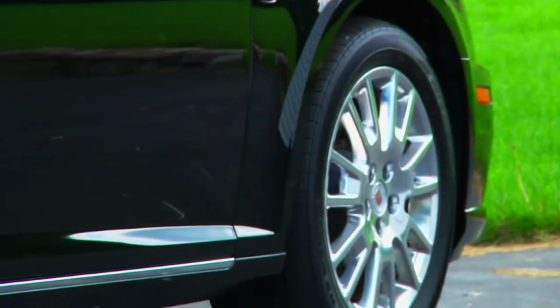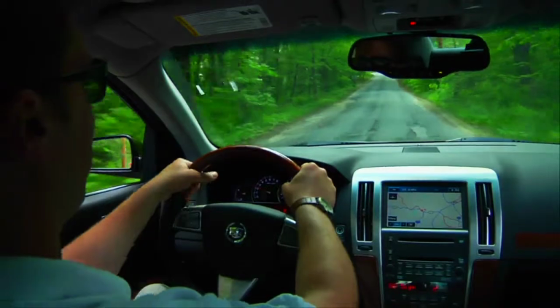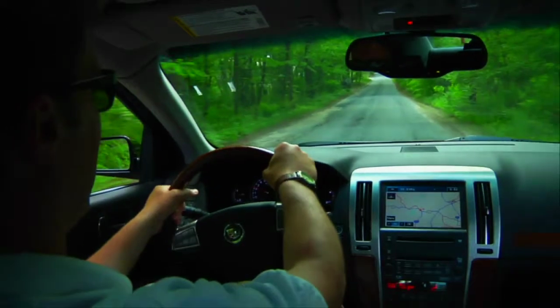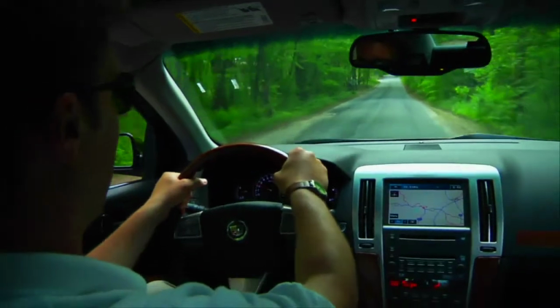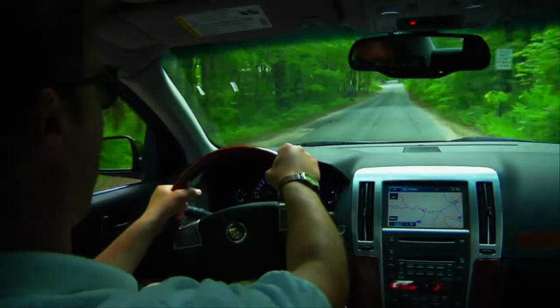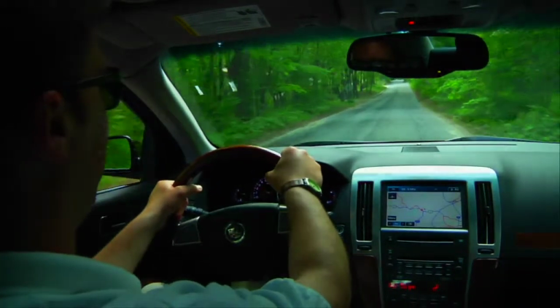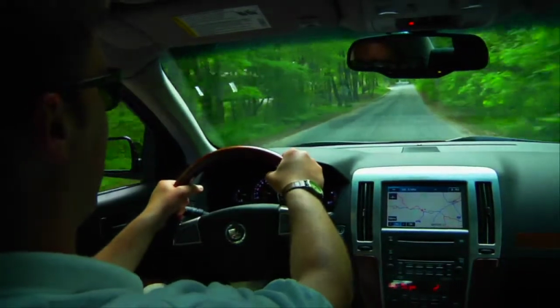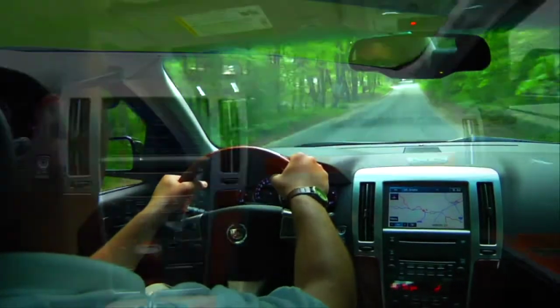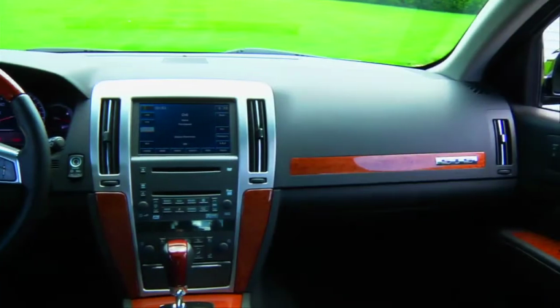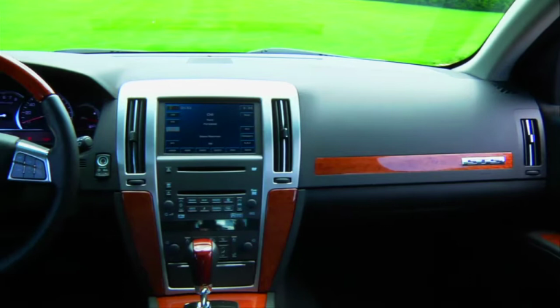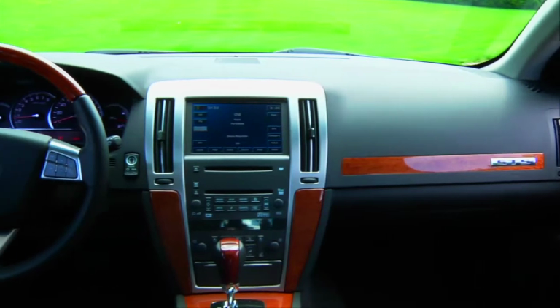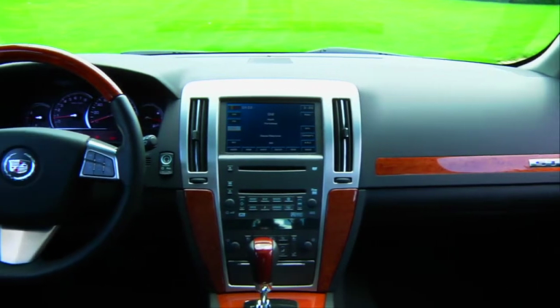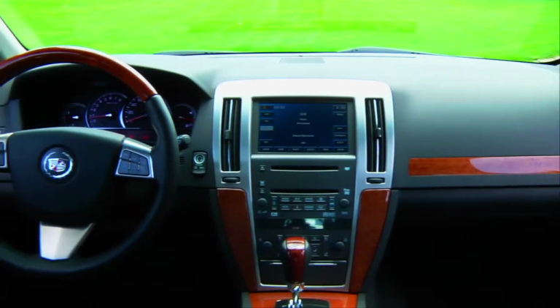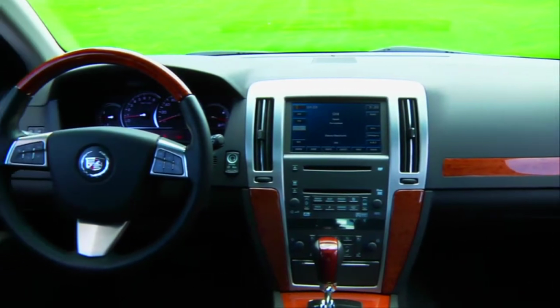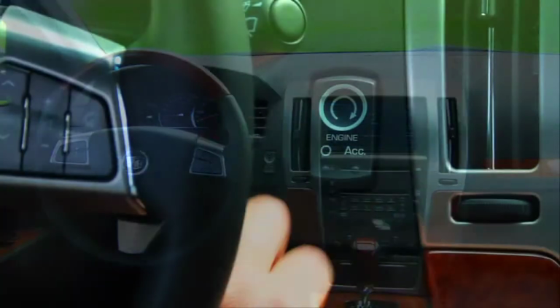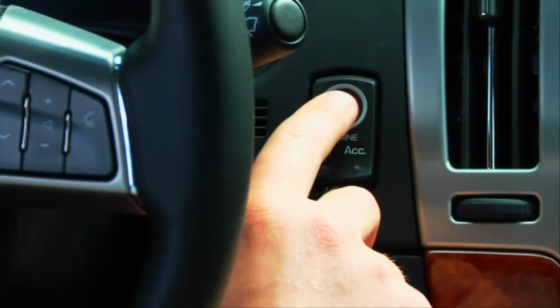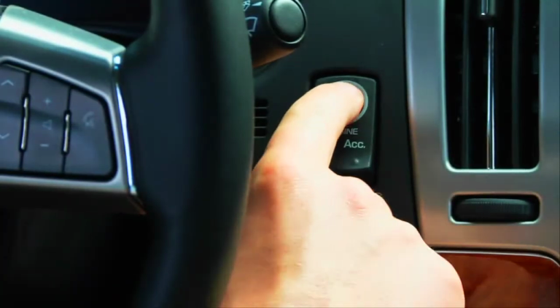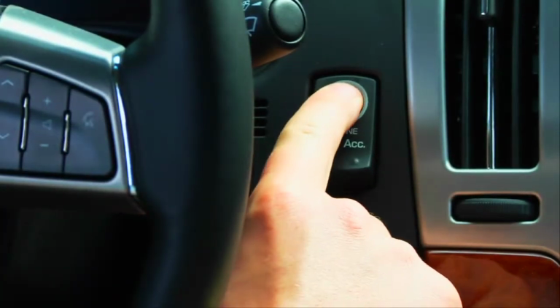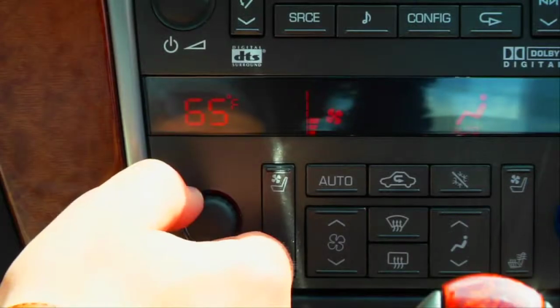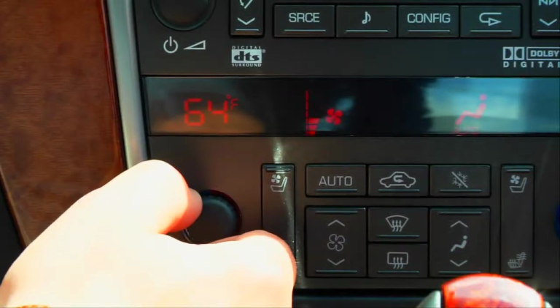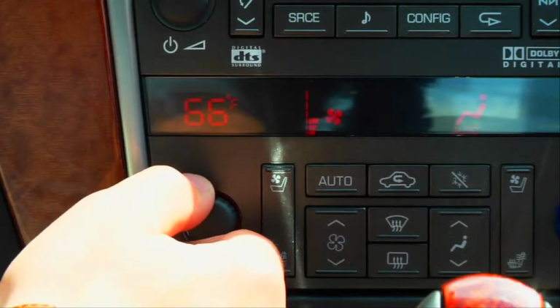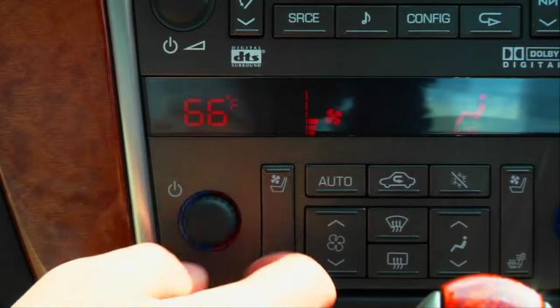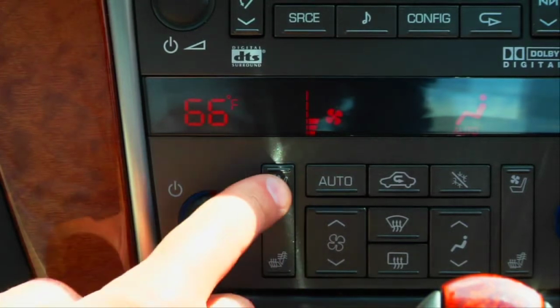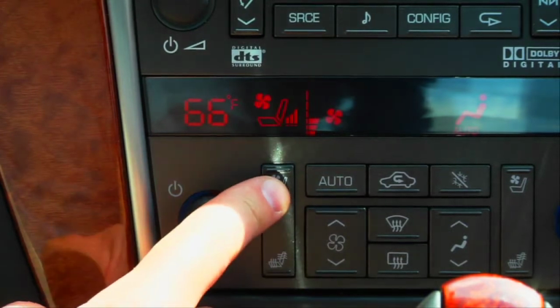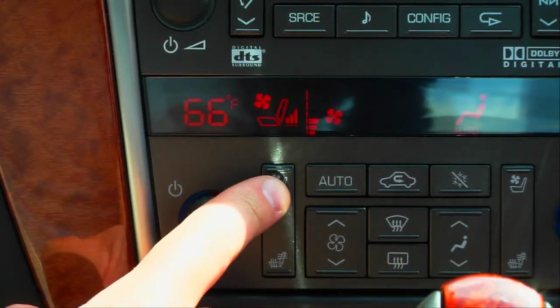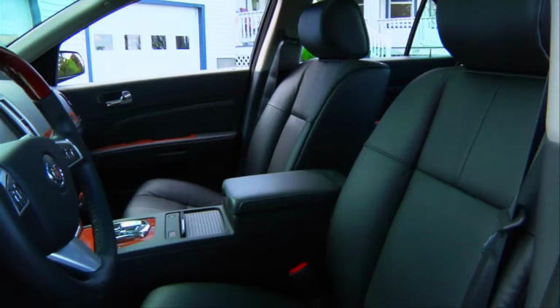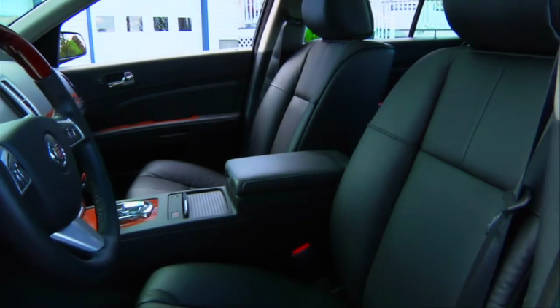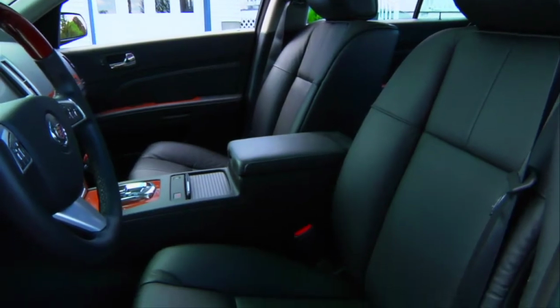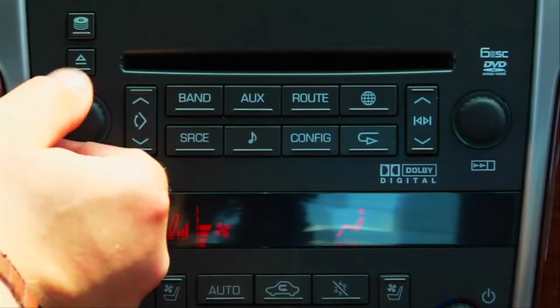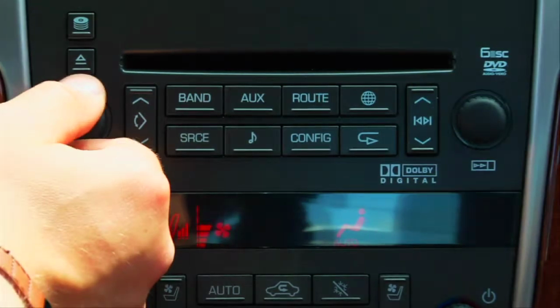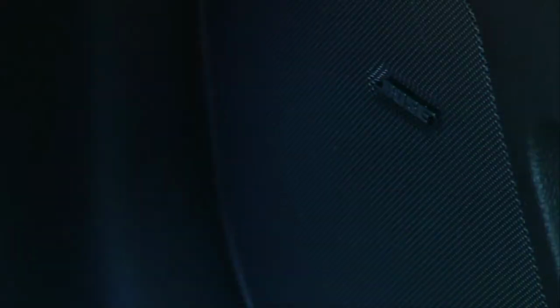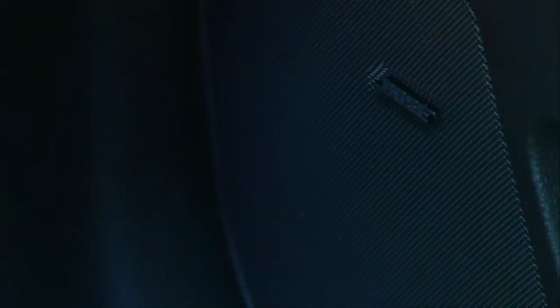A smooth ride and quiet cabin are natural counterparts among the STS's abundant comfort features, including keyless start, dual zone climate control, heated and ventilated front seats, leather upholstery and an eight speaker Bose sound system.